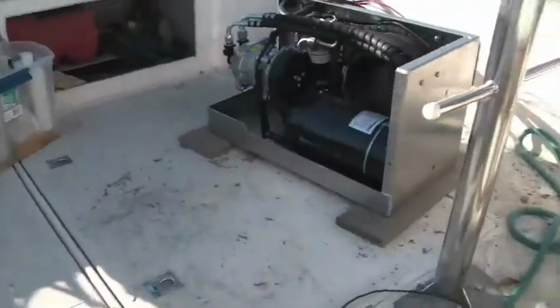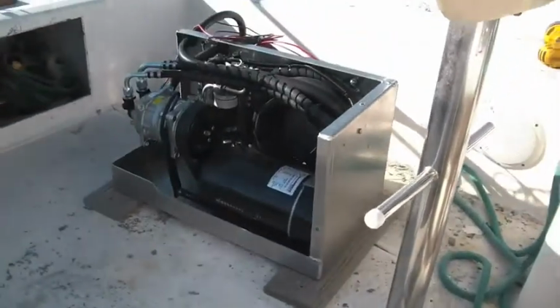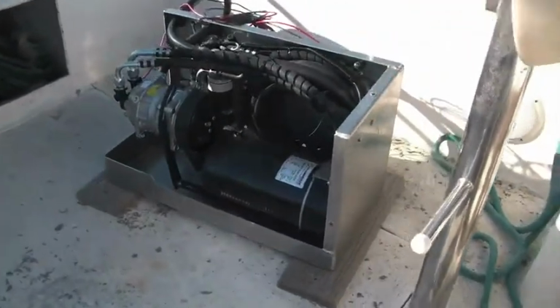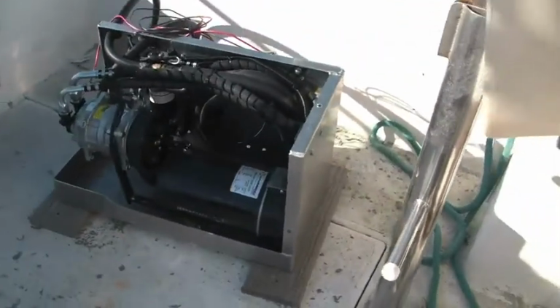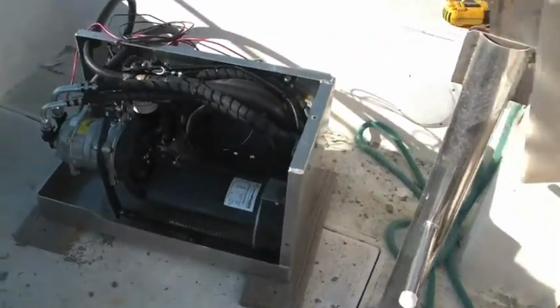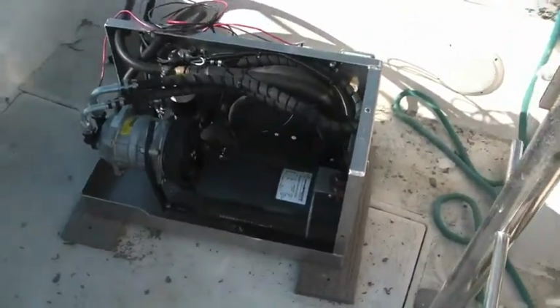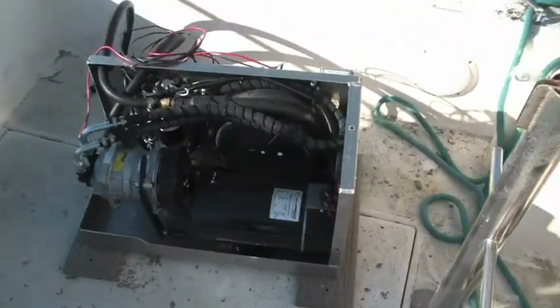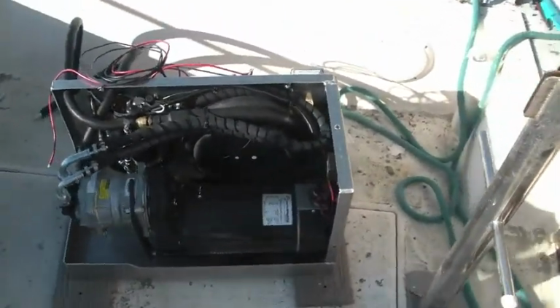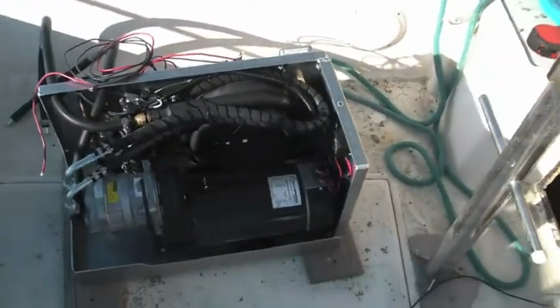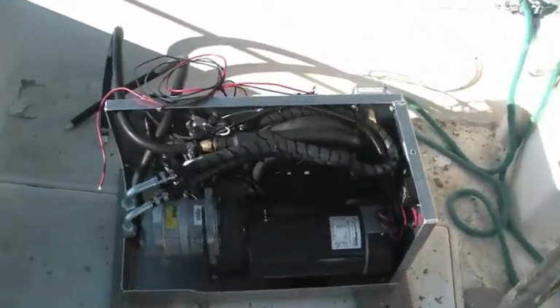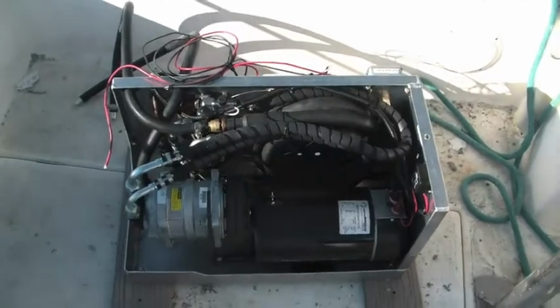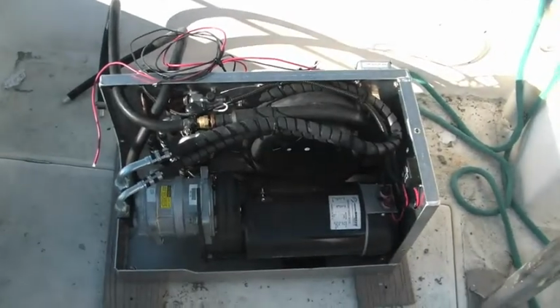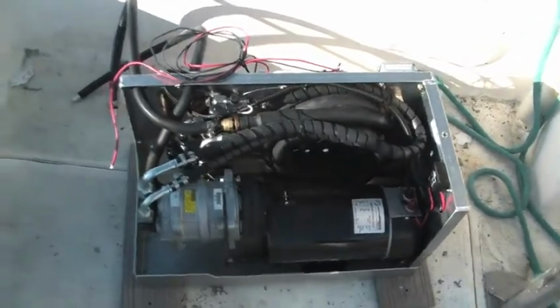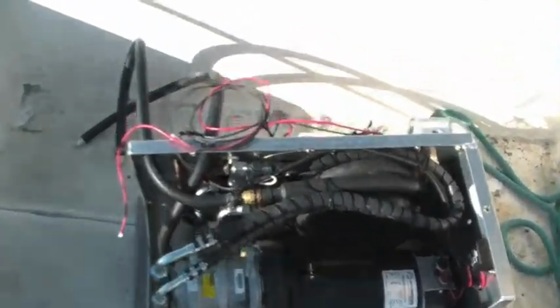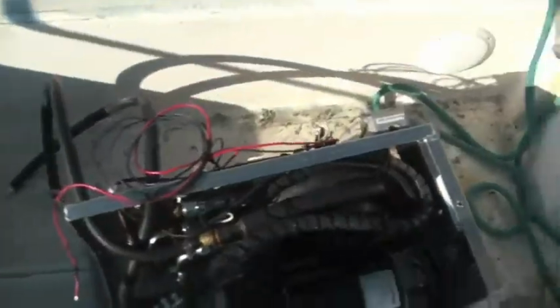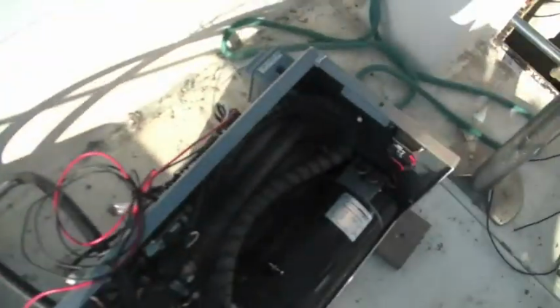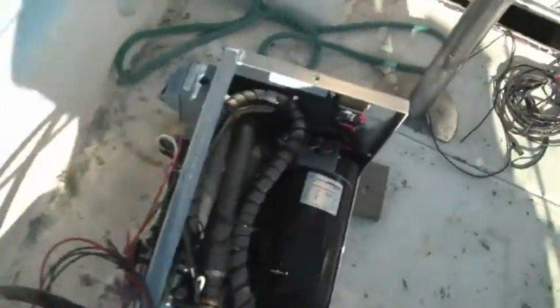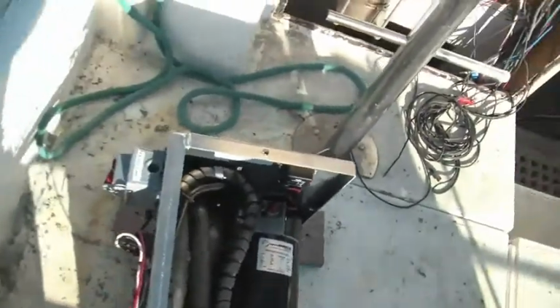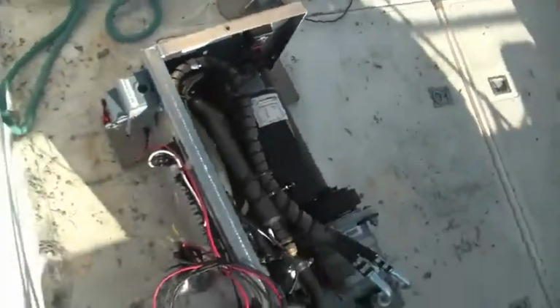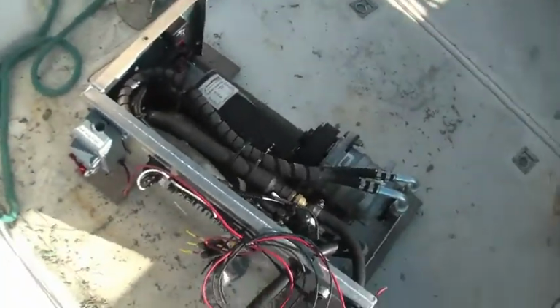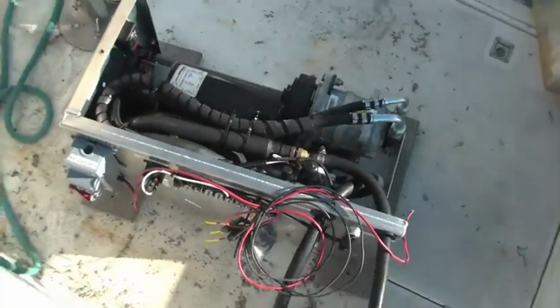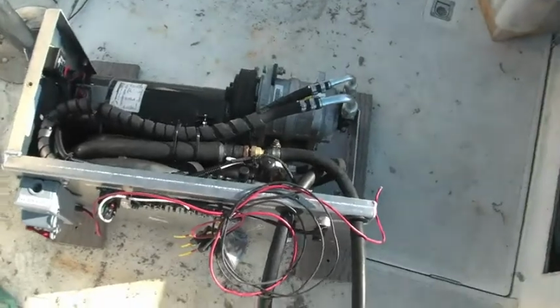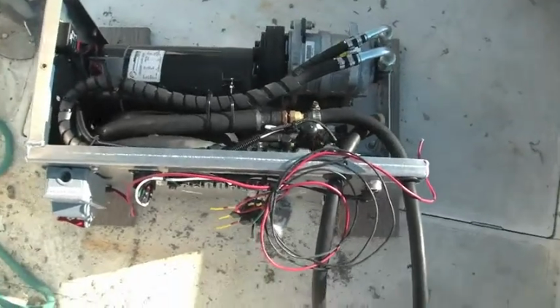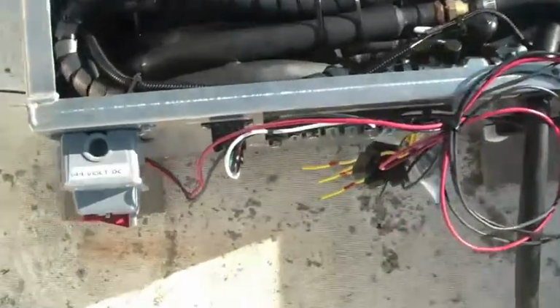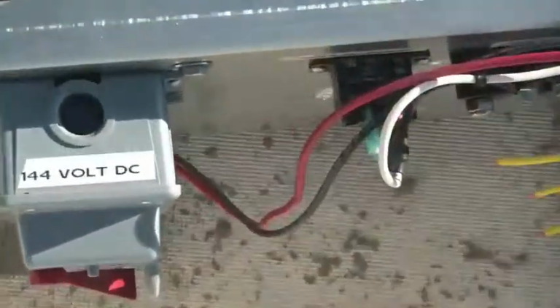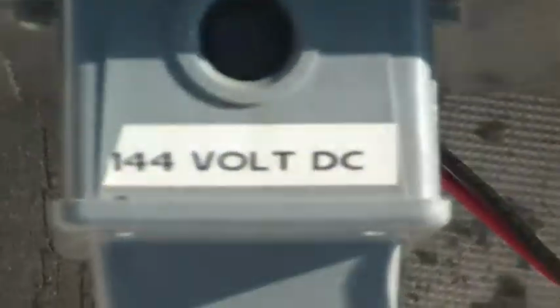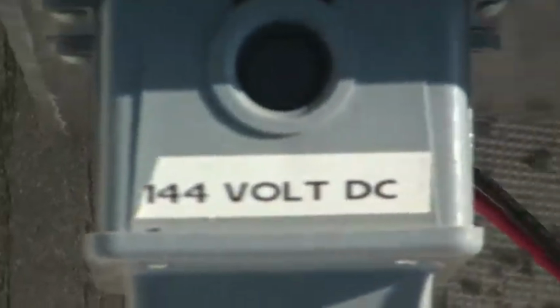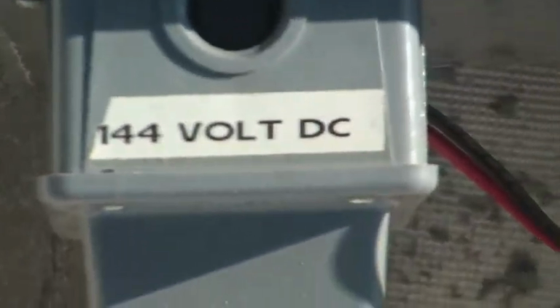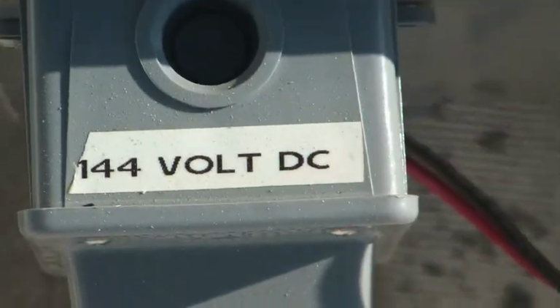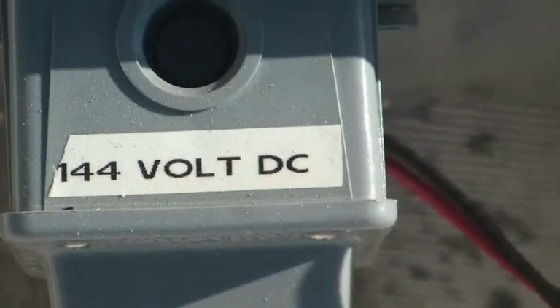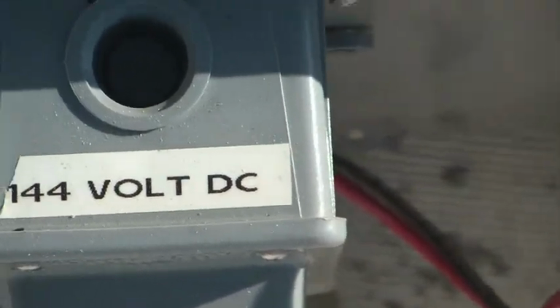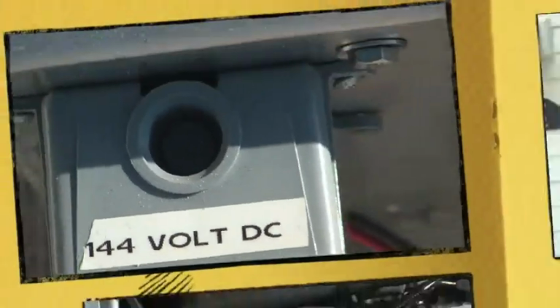Here is the 144 volt DC air conditioner with the casing off. You can see it's going to be set up for the air handler units. It features a 144 volt DC system with a nice breaker.